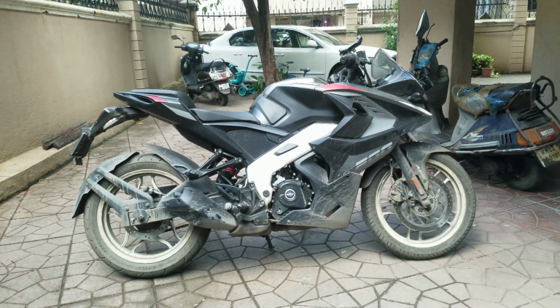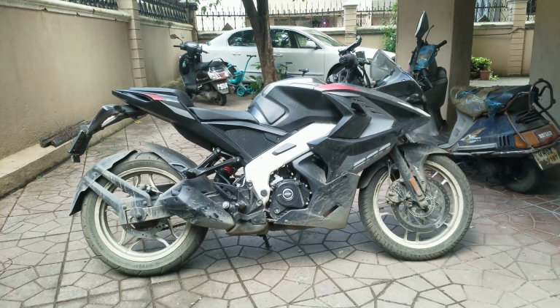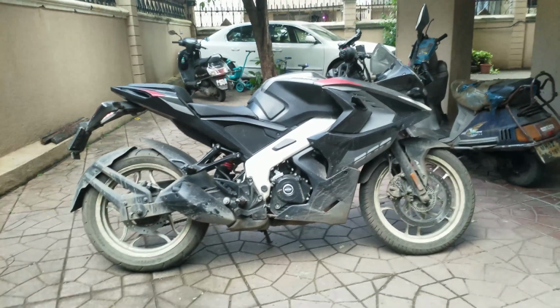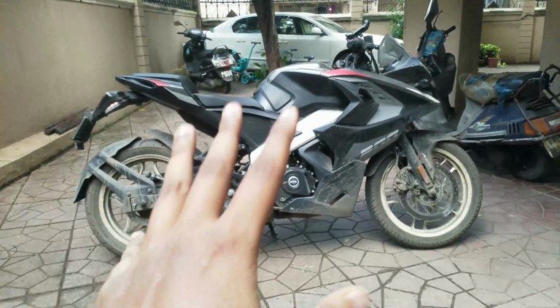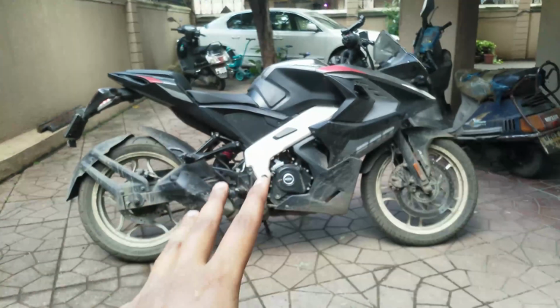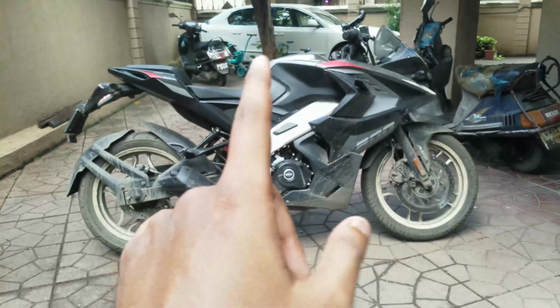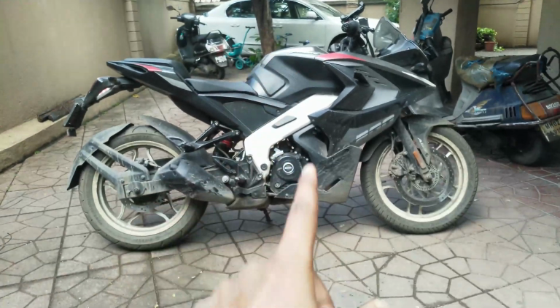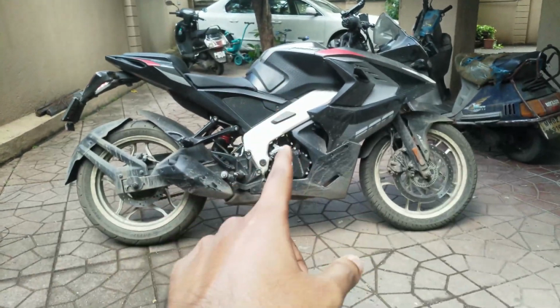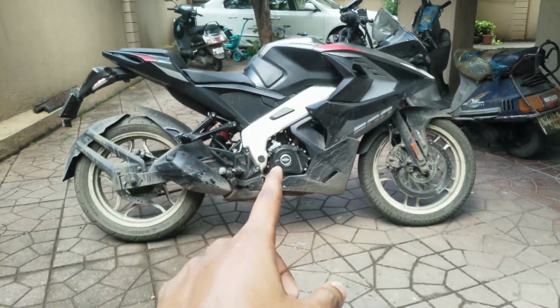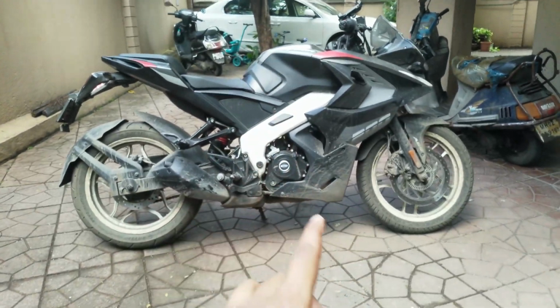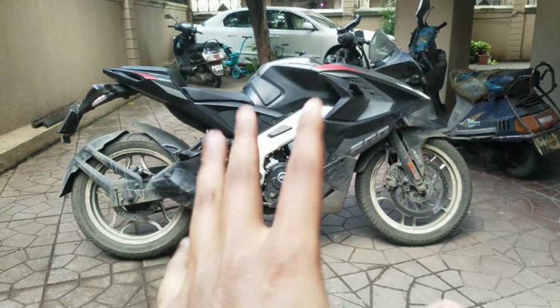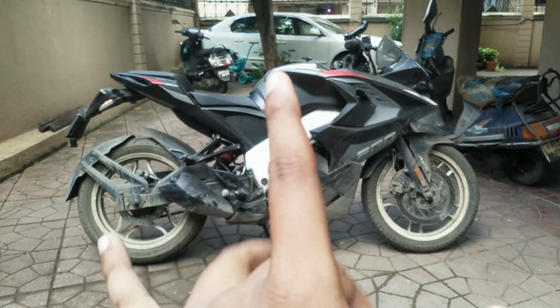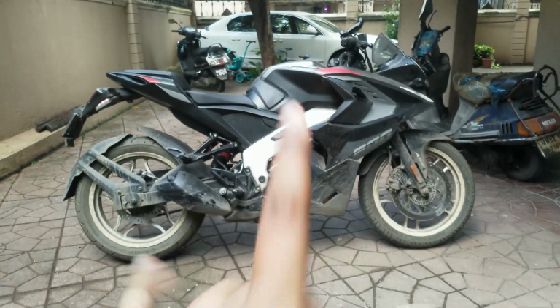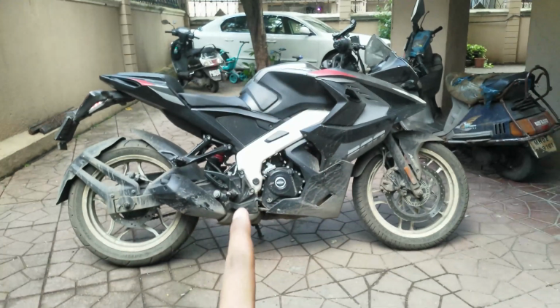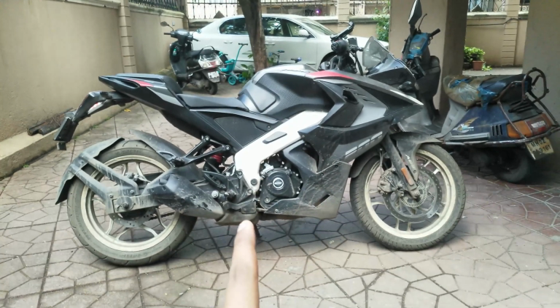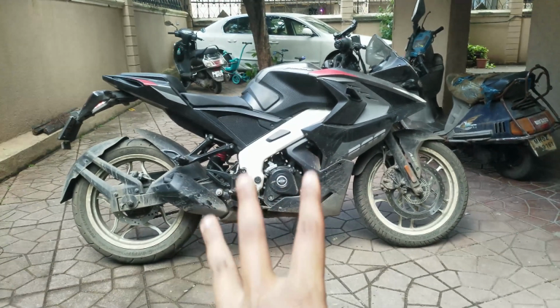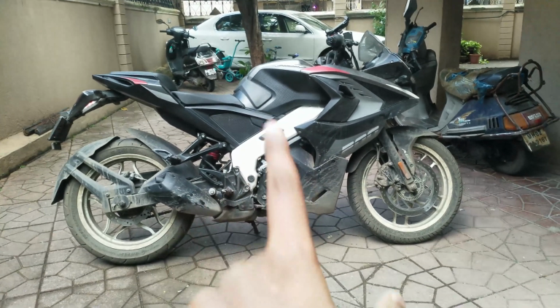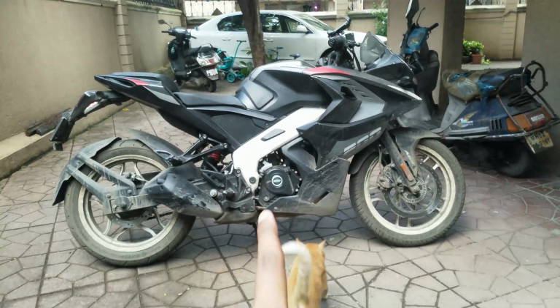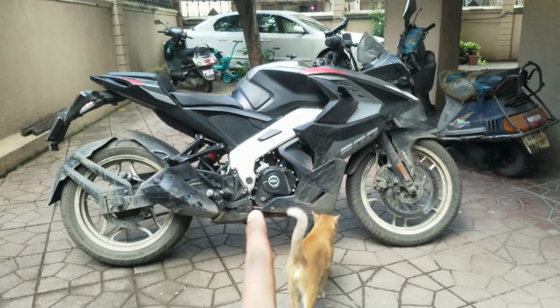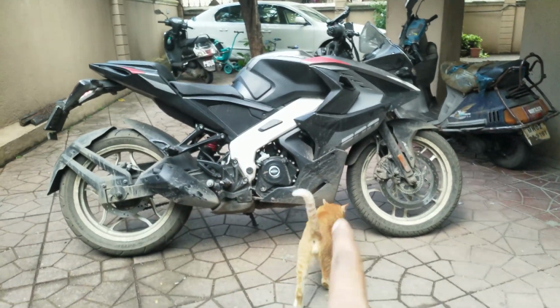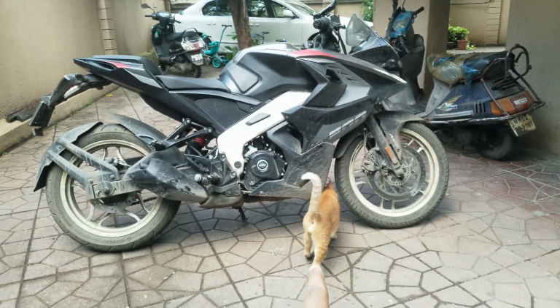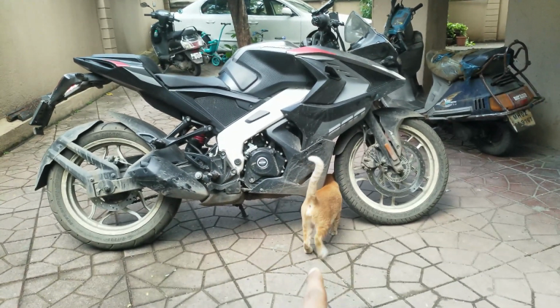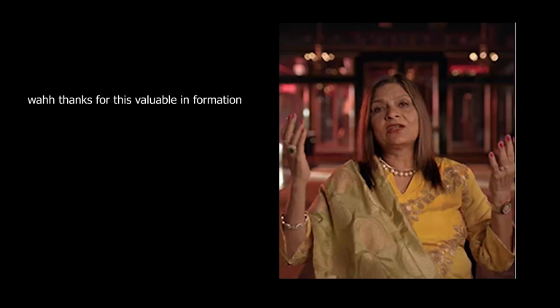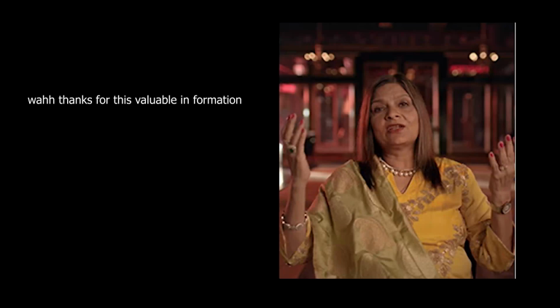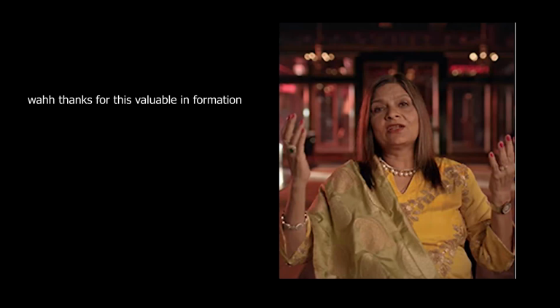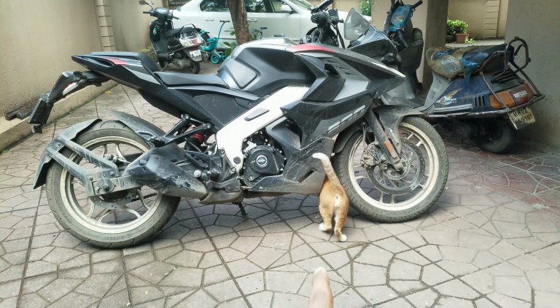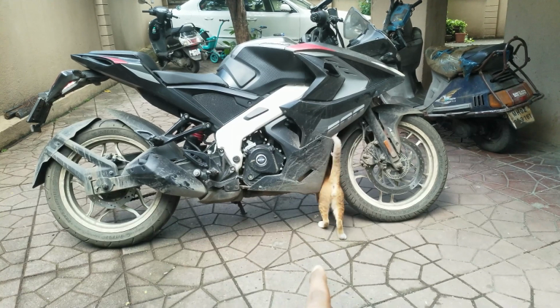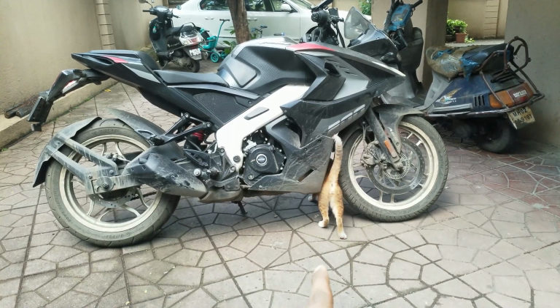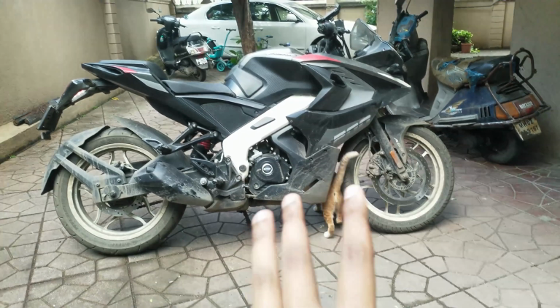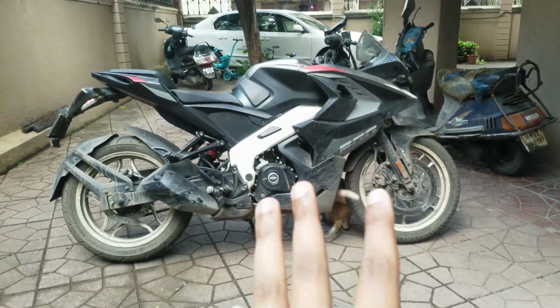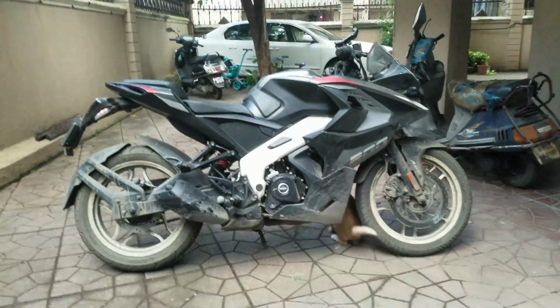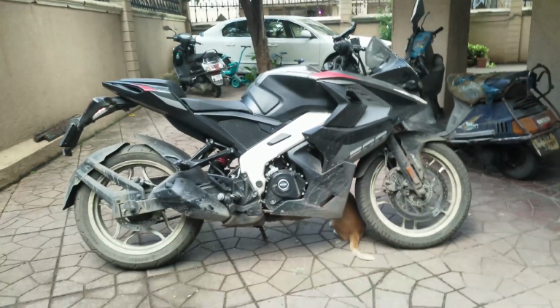Hey guys, today I'm going to tell you about a hidden feature on the Pulsar RS200, mainly the BS4 RS200. This is a BS6 RS200 — and that is a cat going under my RS200. But let me tell you about this feature.